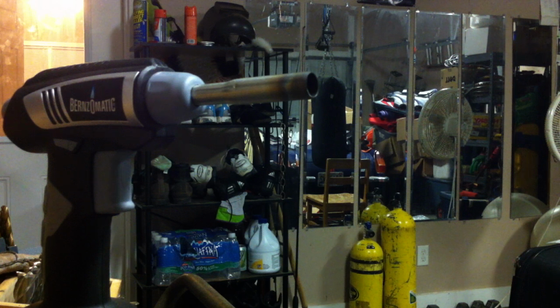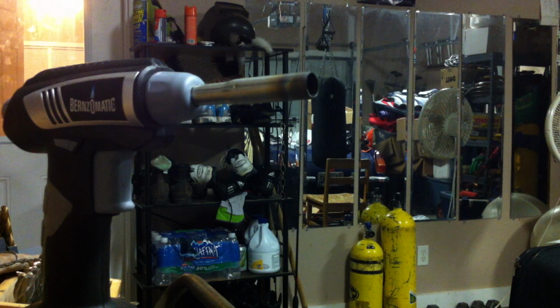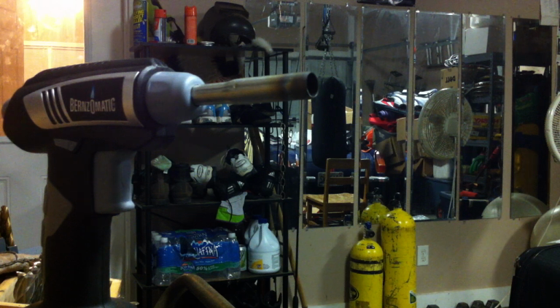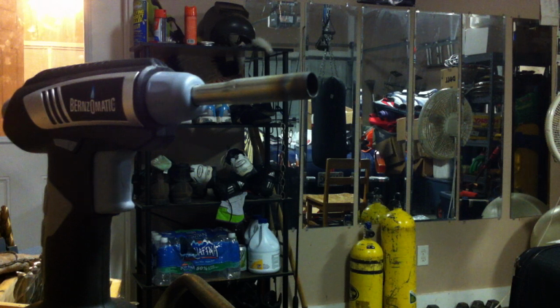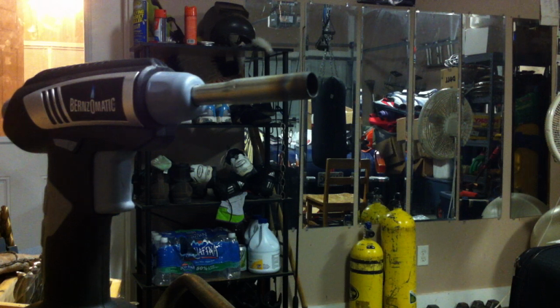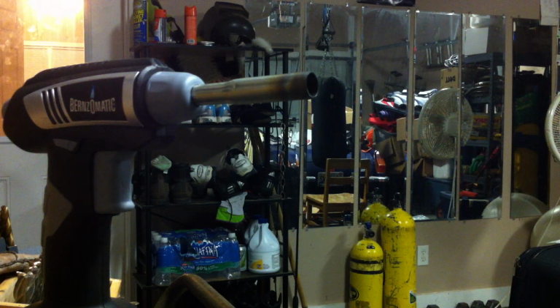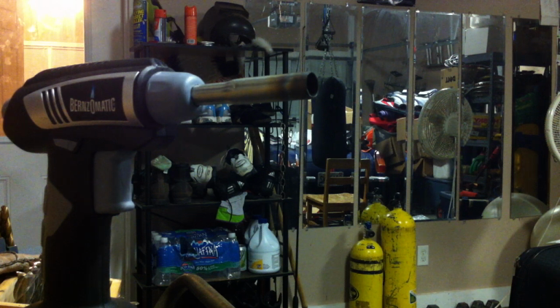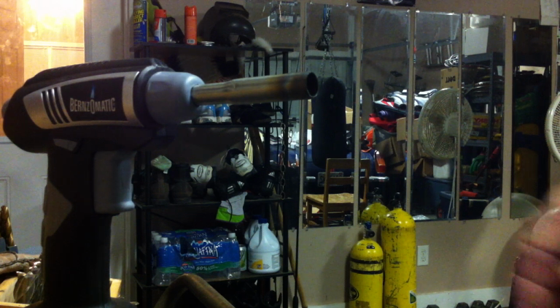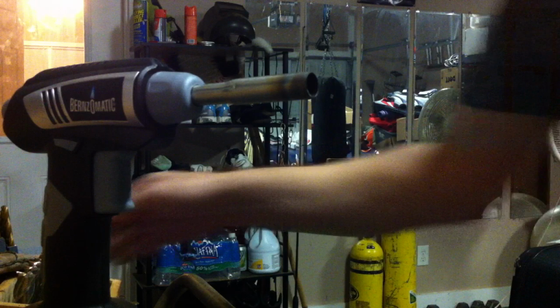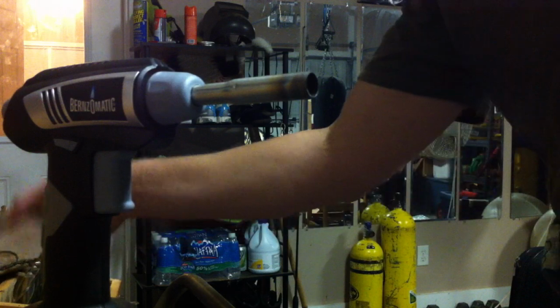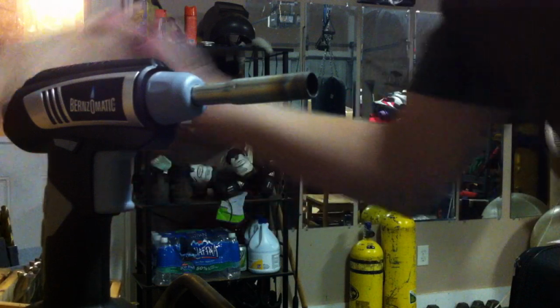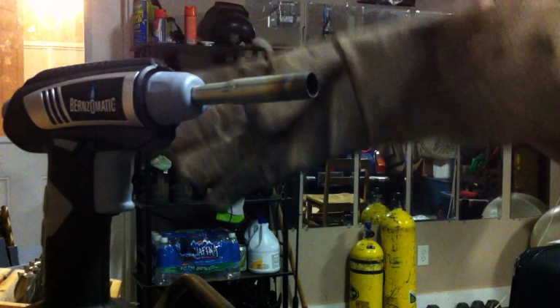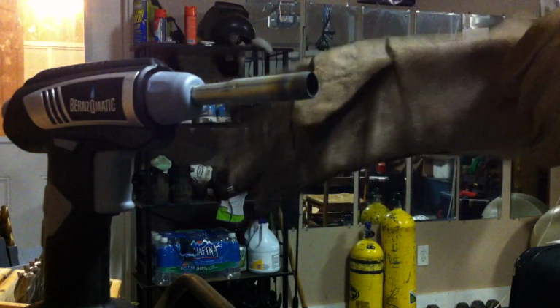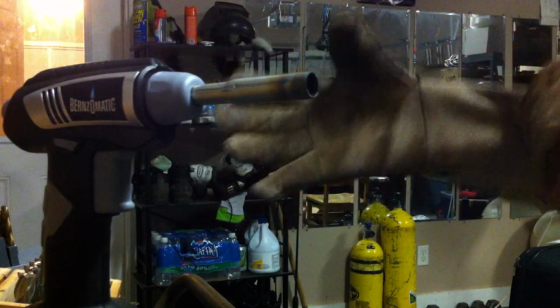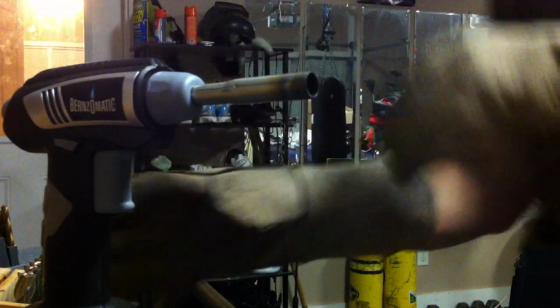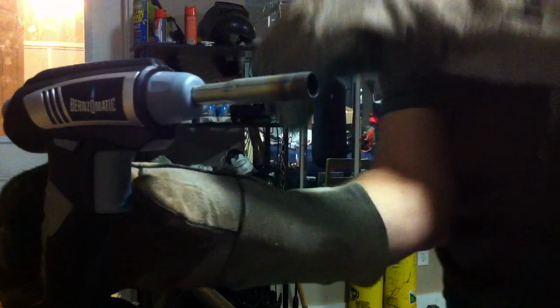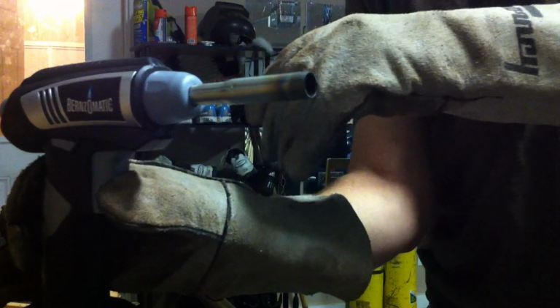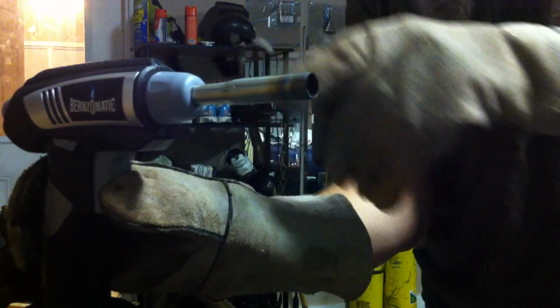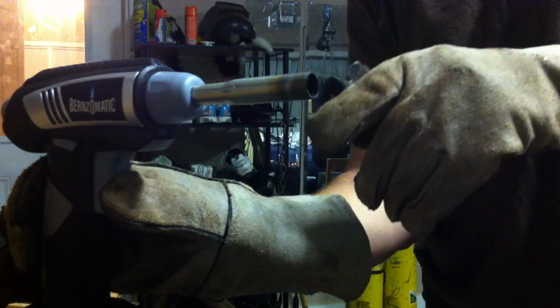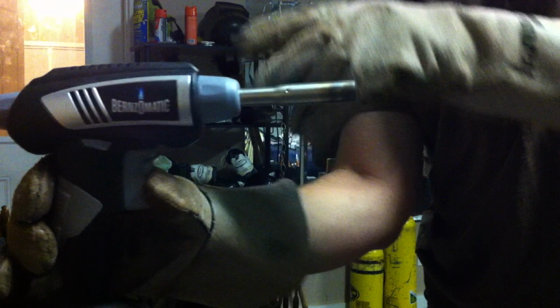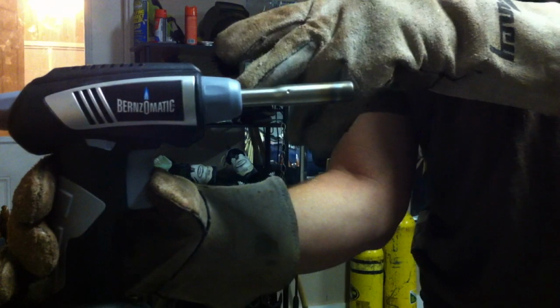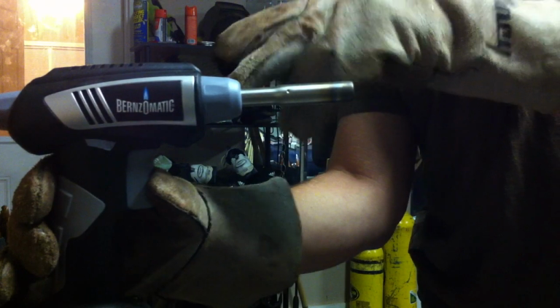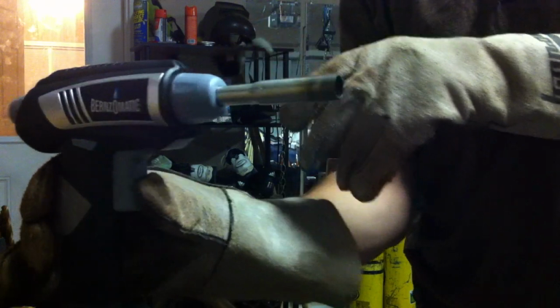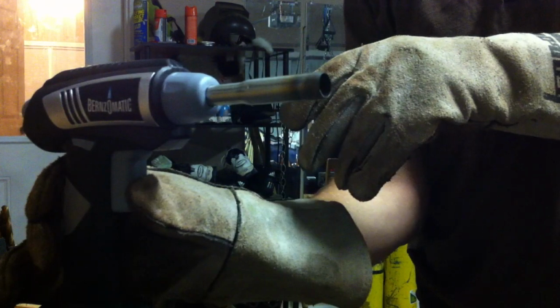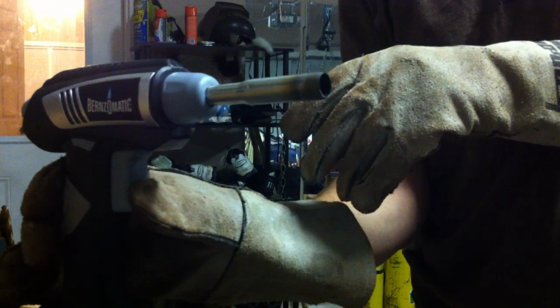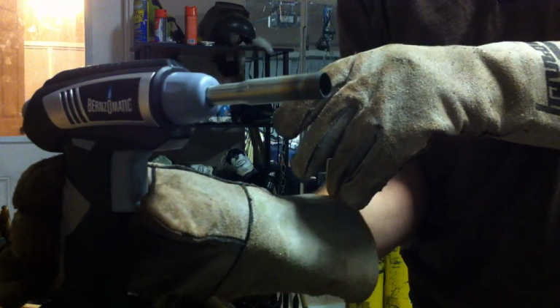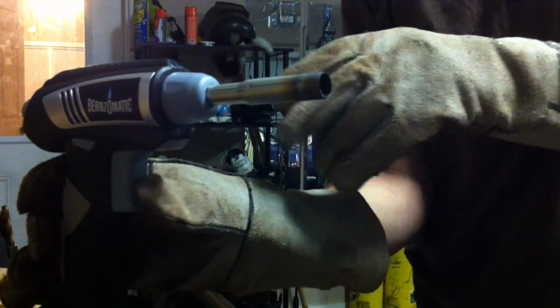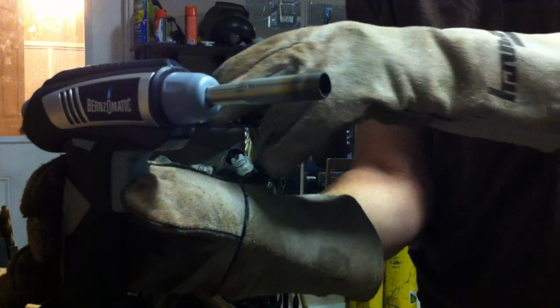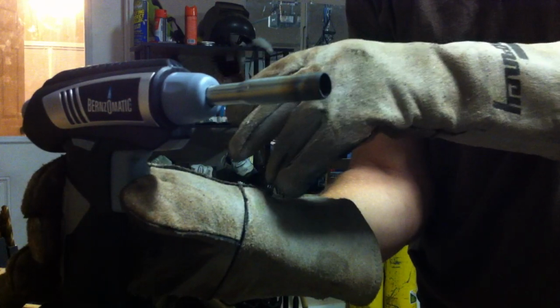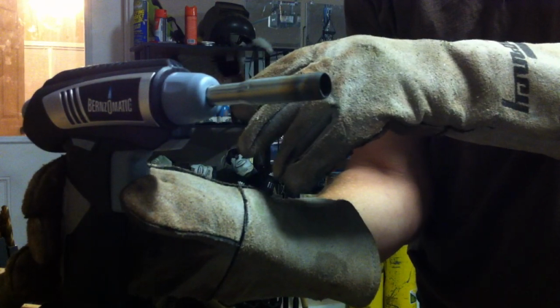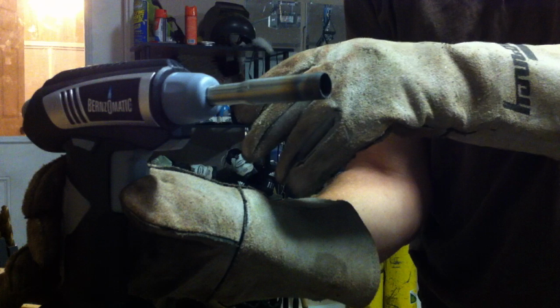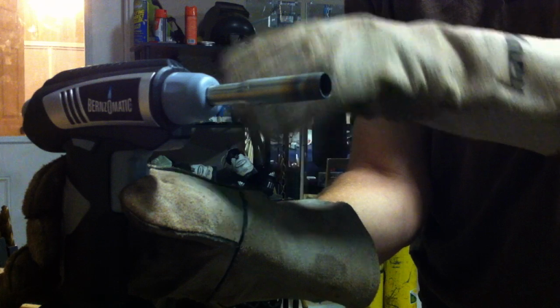This is a quick tutorial on how to fire polish the ends of Pyrex. First, you need one of these — a Benzomatic Quick Fire. These things are awesome. Reaches 1,700 degrees Fahrenheit.